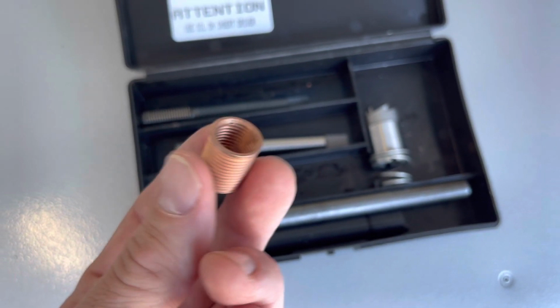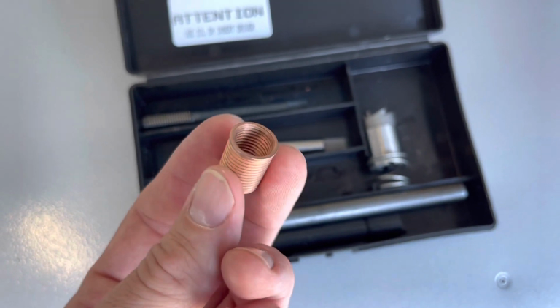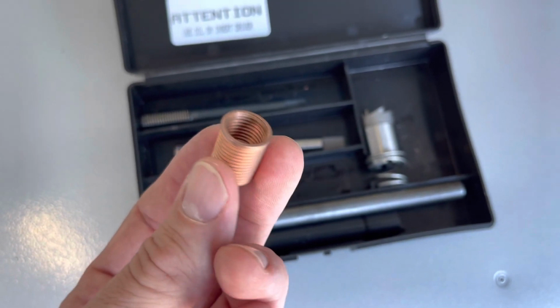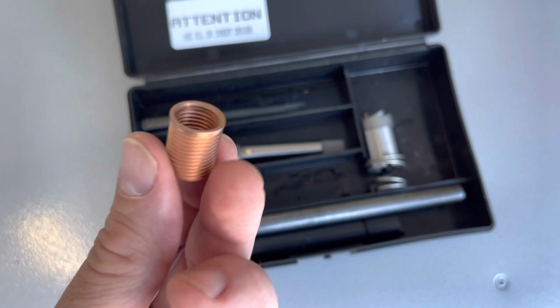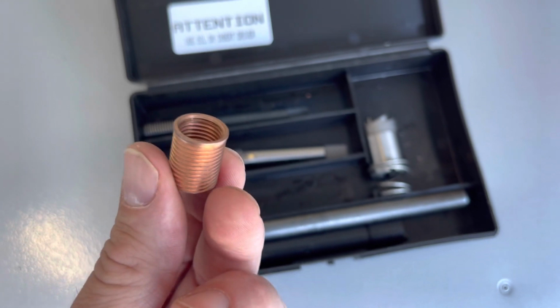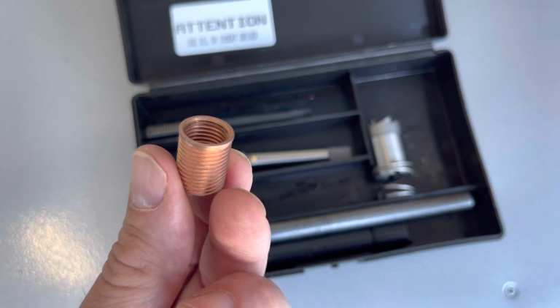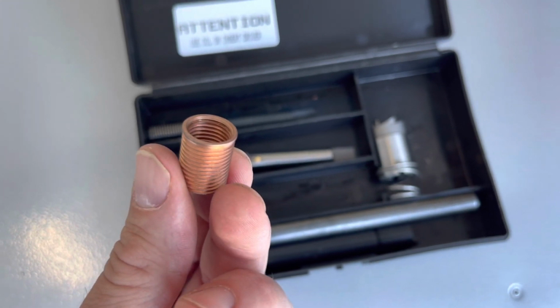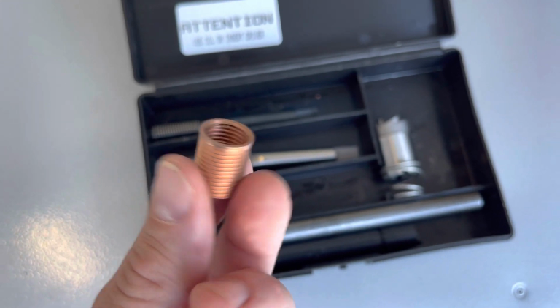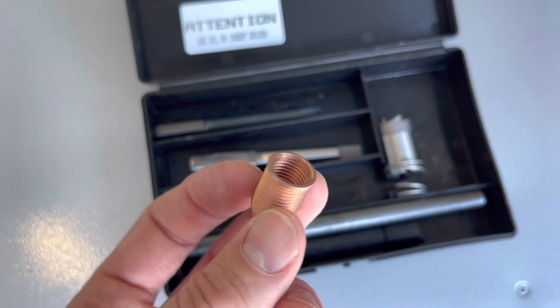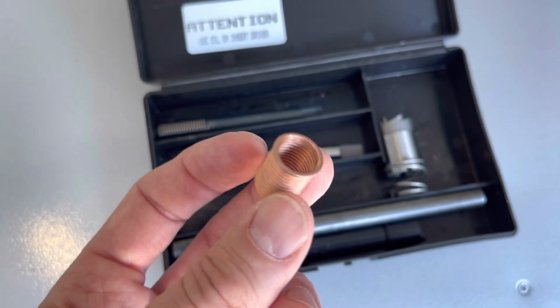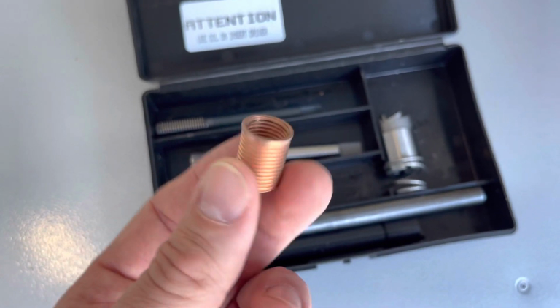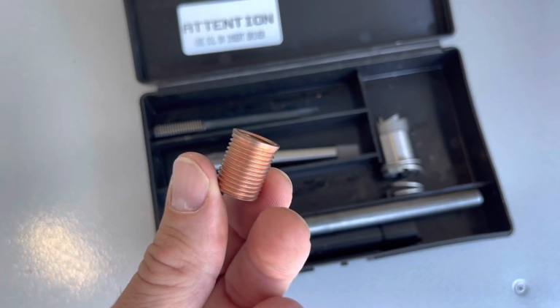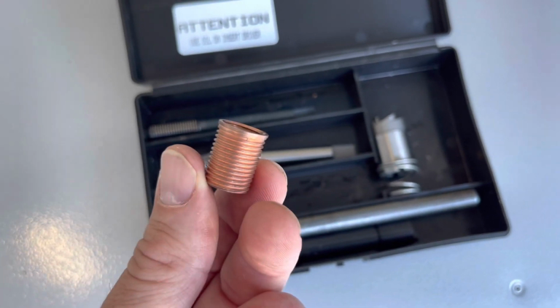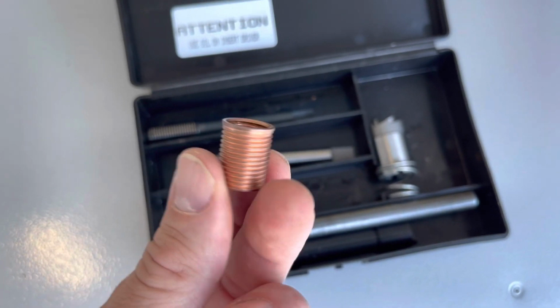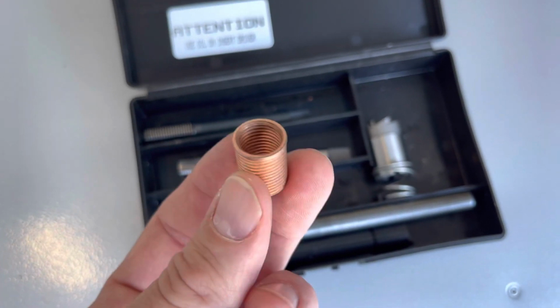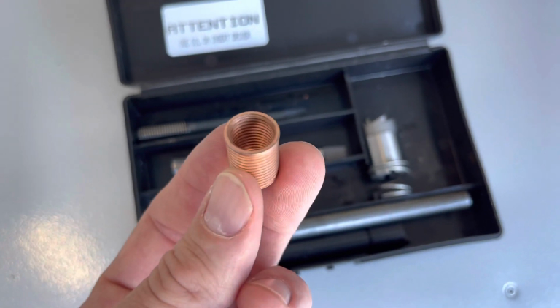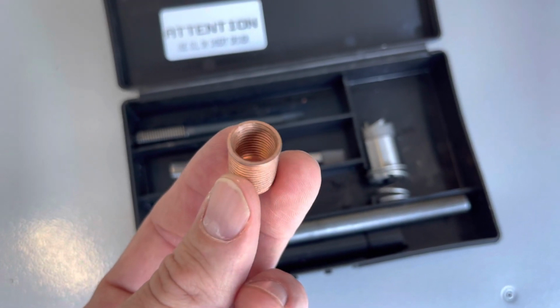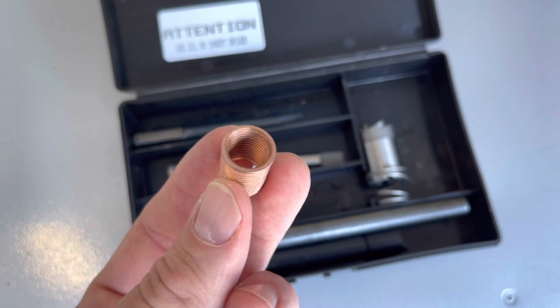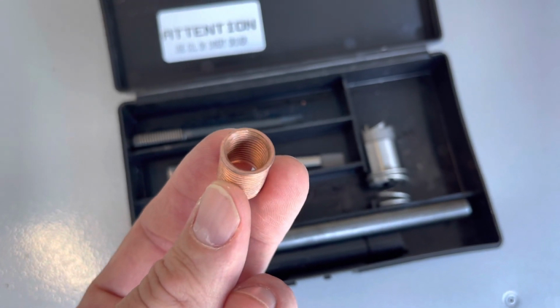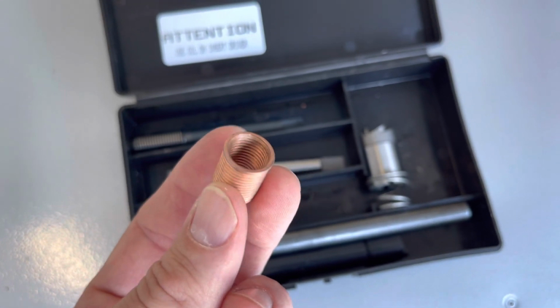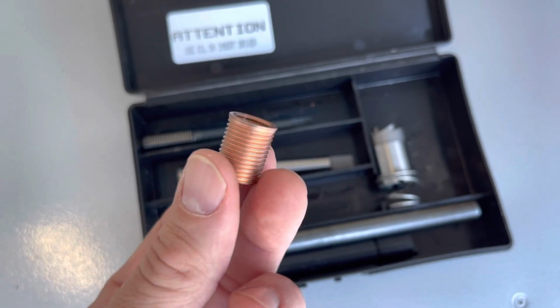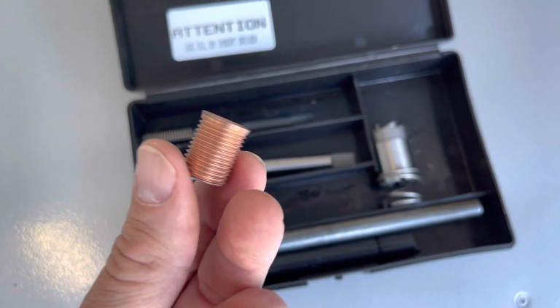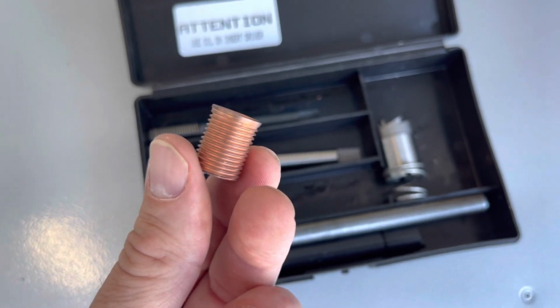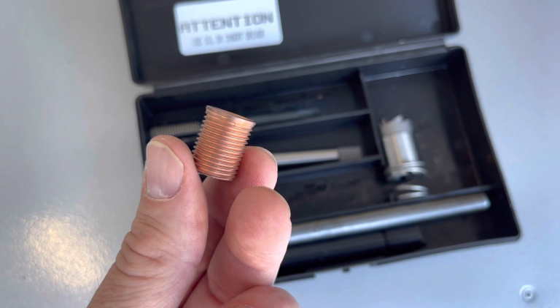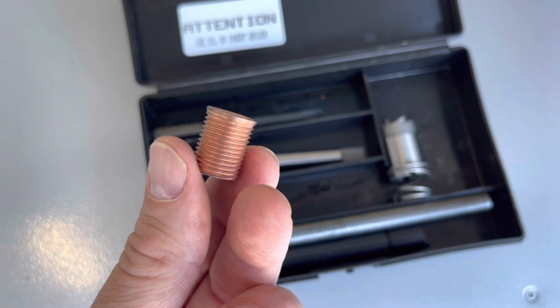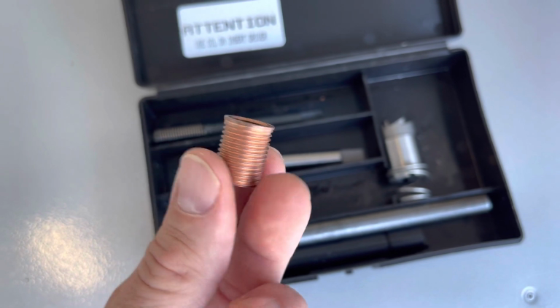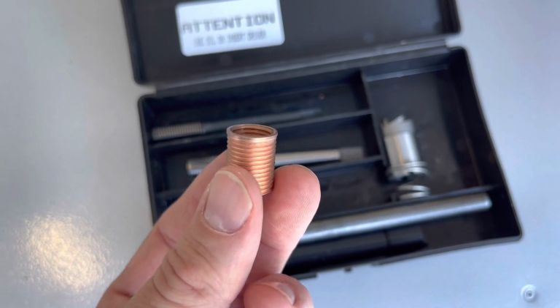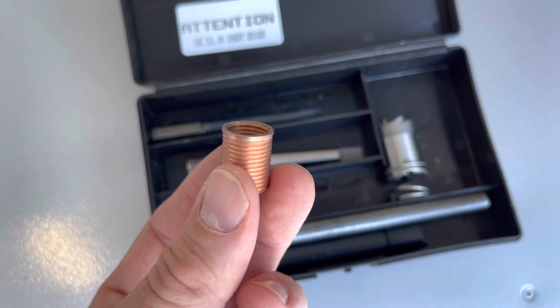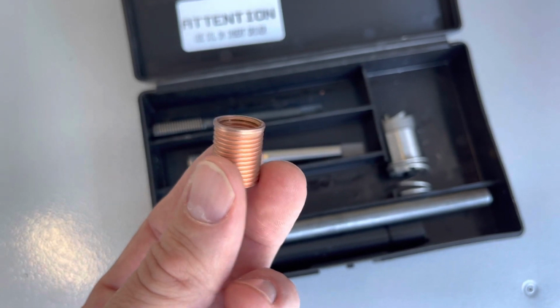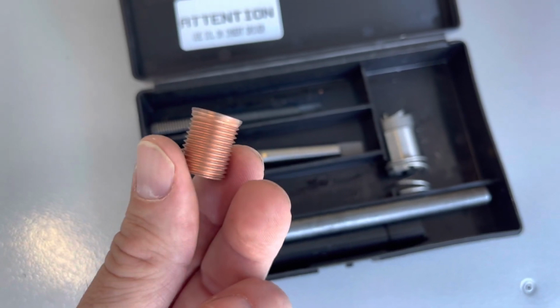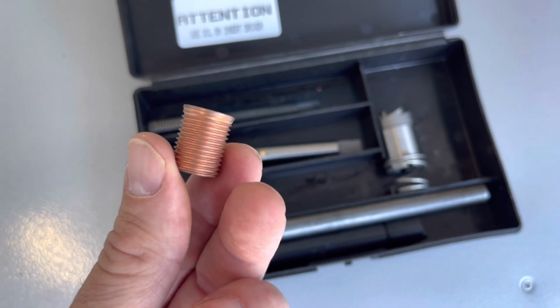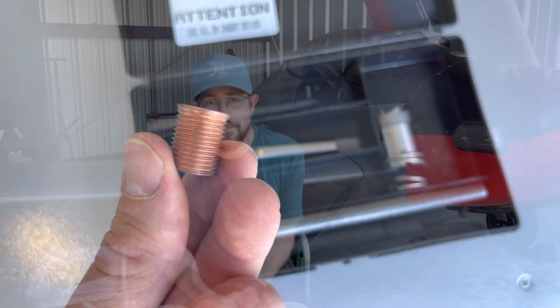I still recommend using an anti-seize compound on these. However, it's much less likely that you're going to strip one of these out.